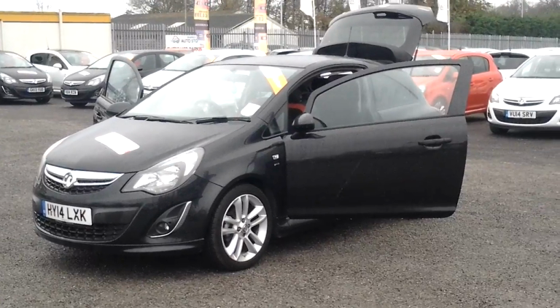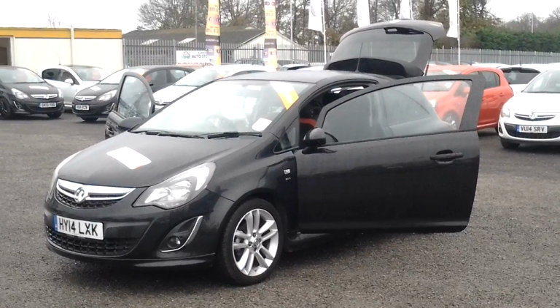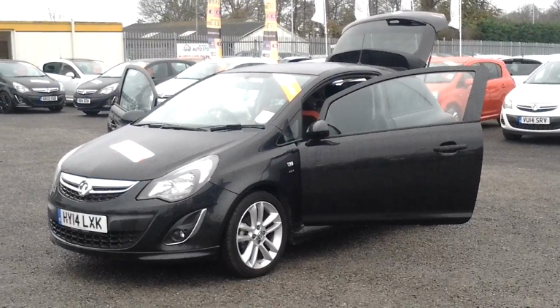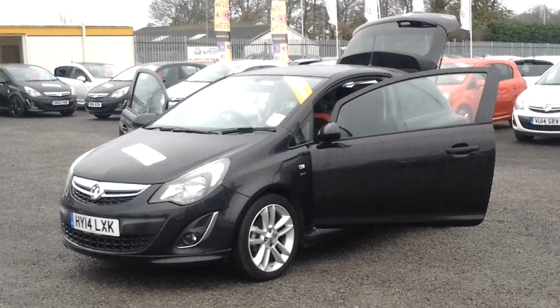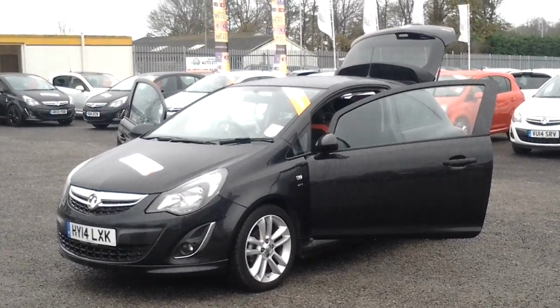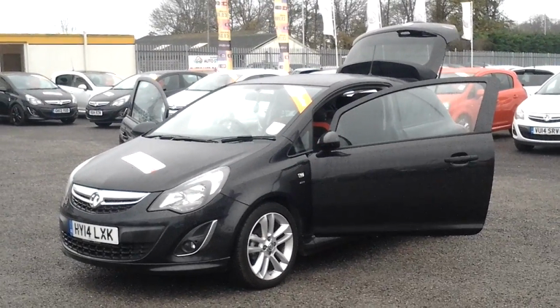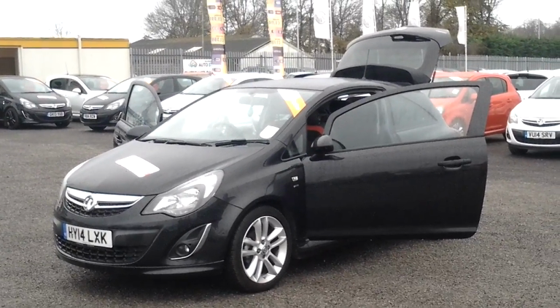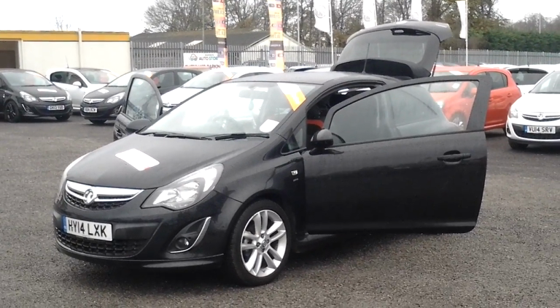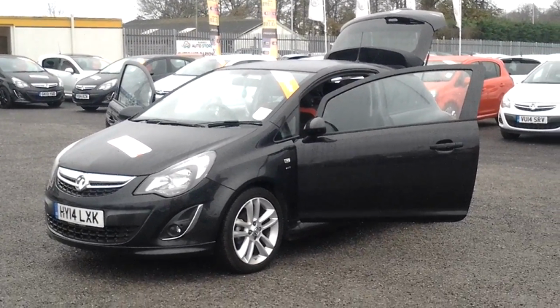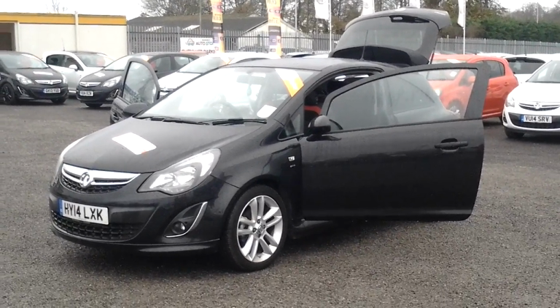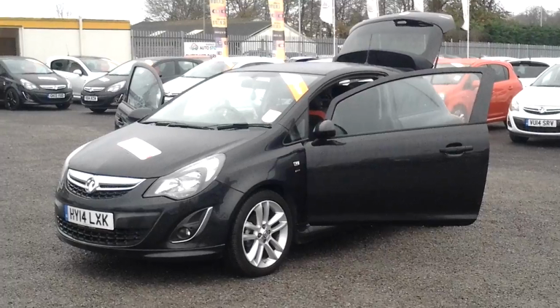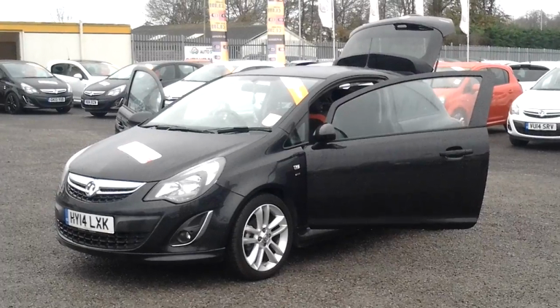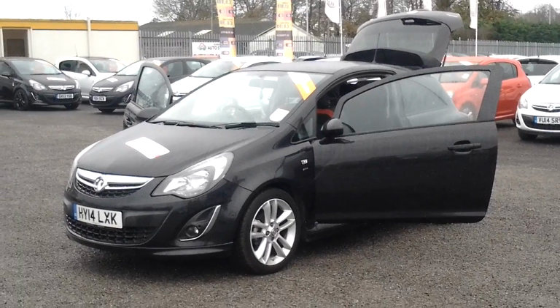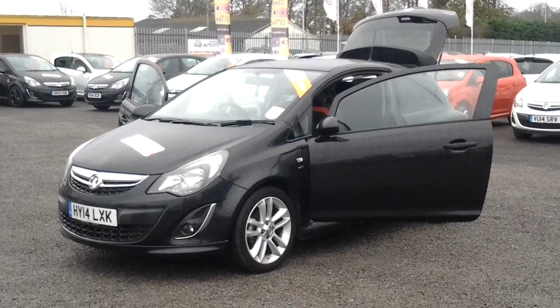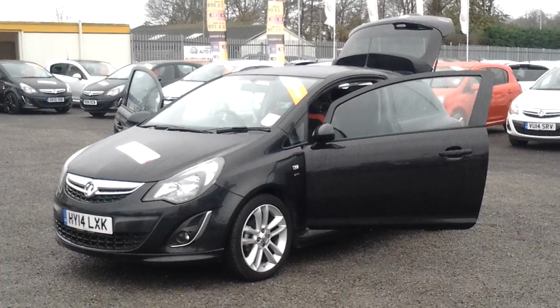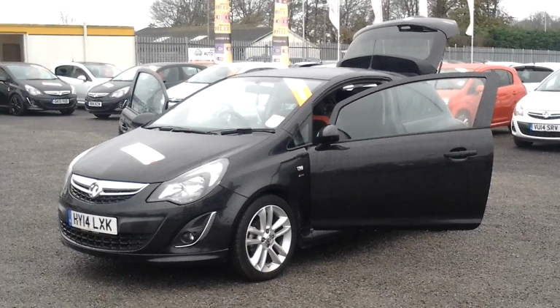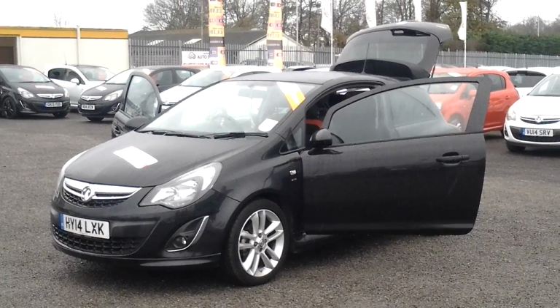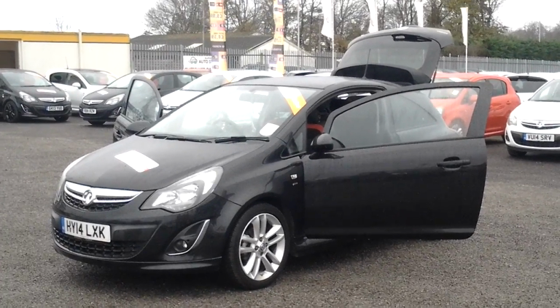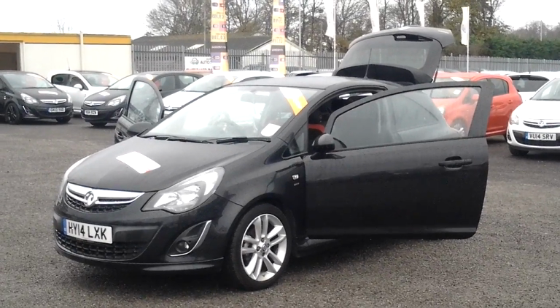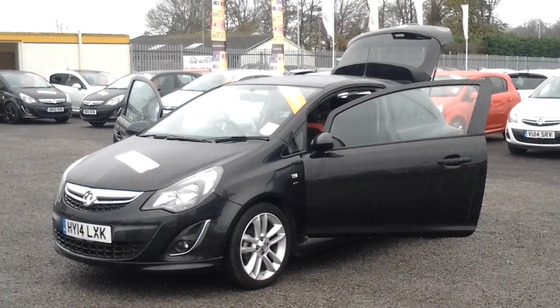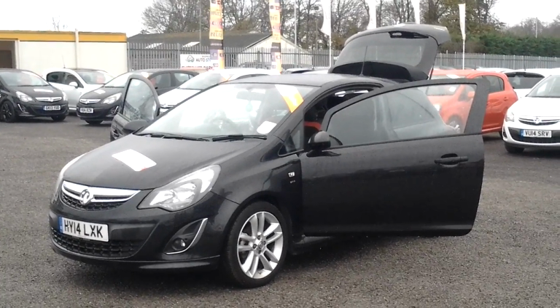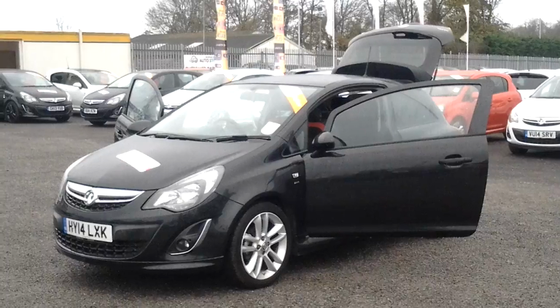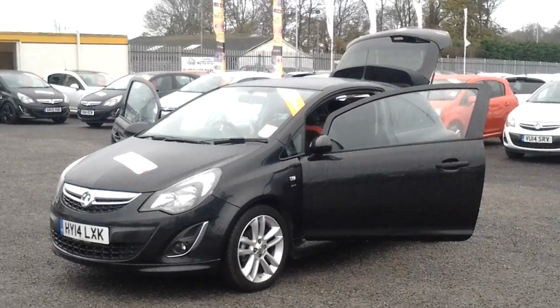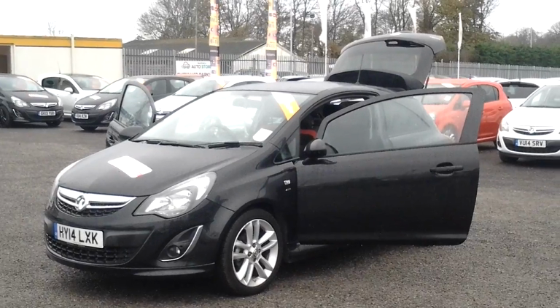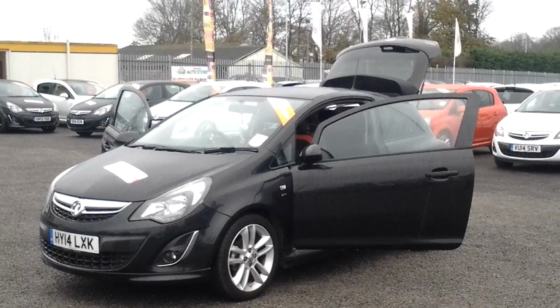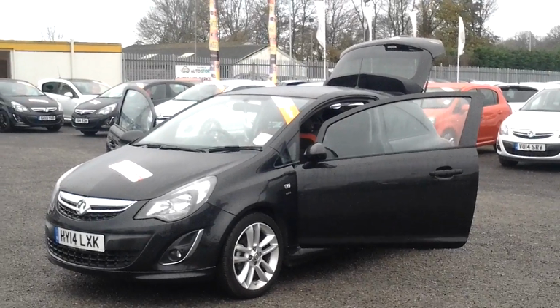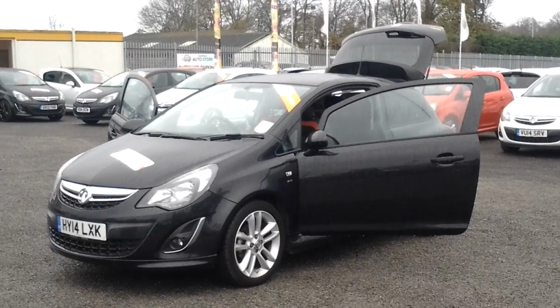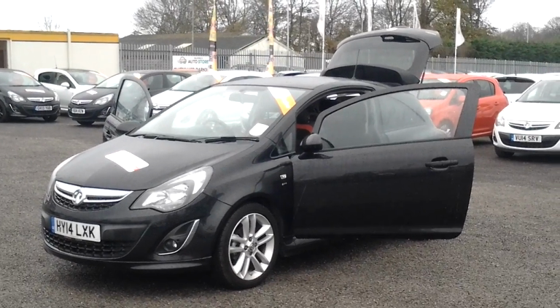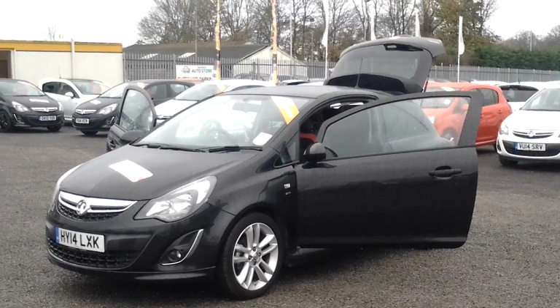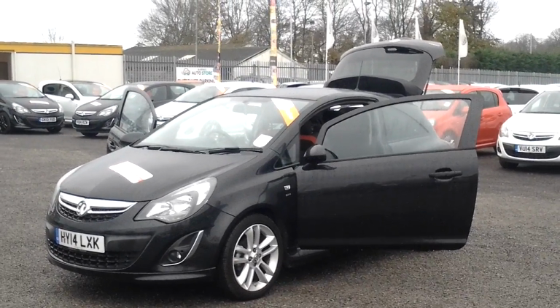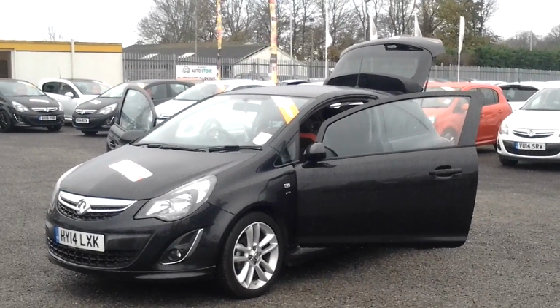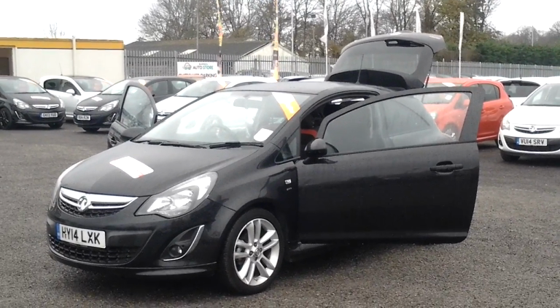If you'd like any more information on this car, please feel free to give us a call at FG Barns Auto Store in Maidstone. Our telephone number is 01622 755531. I'm one of the sales executives and we'll be more than happy to help you.